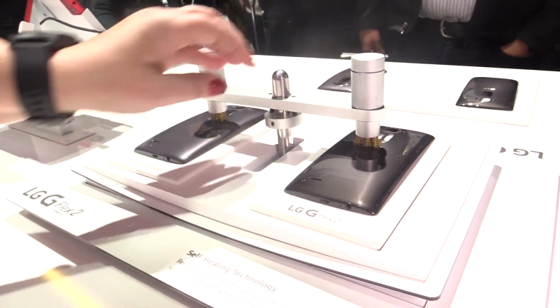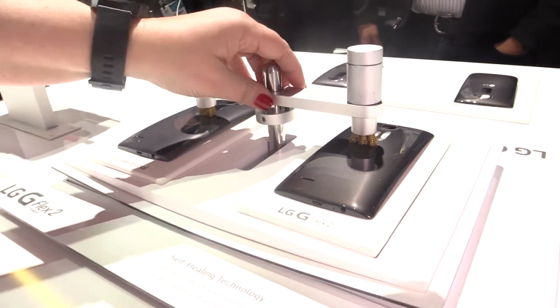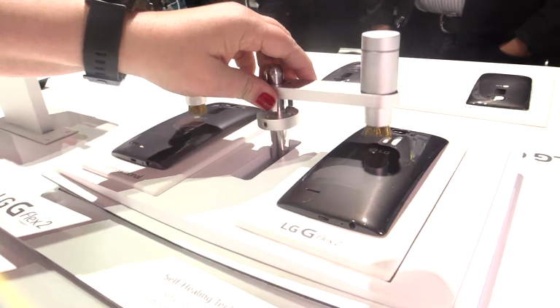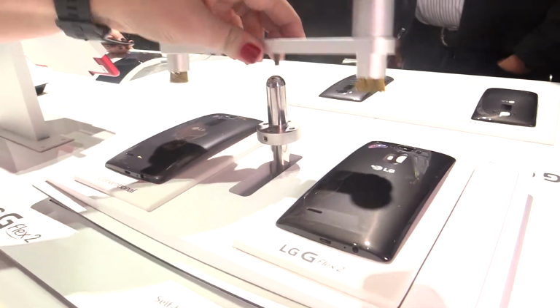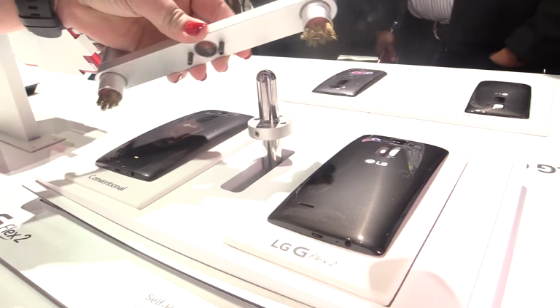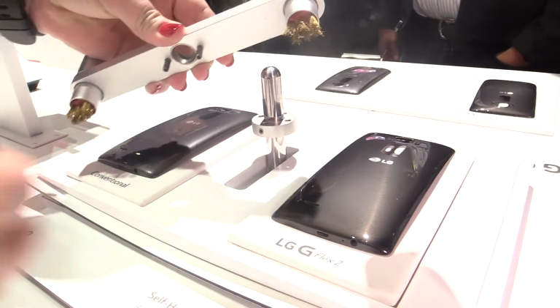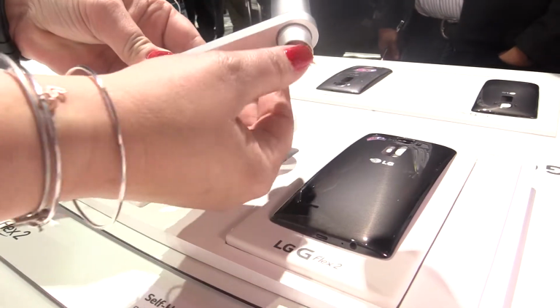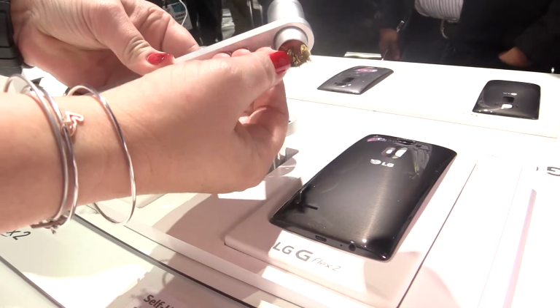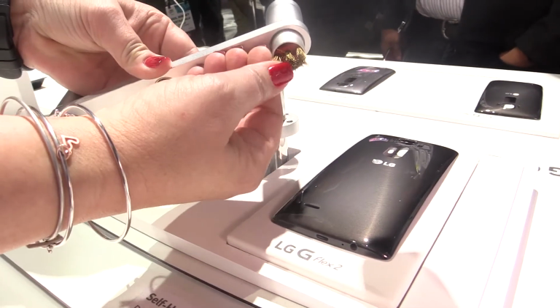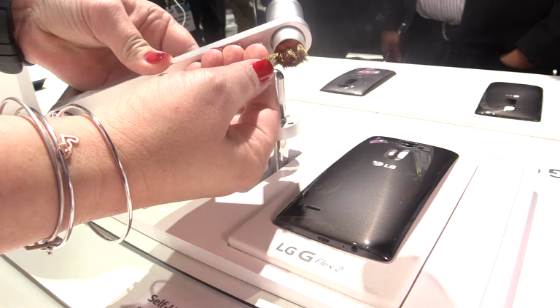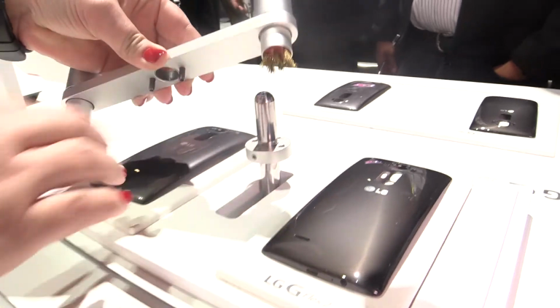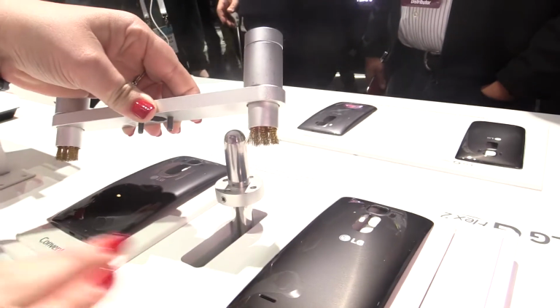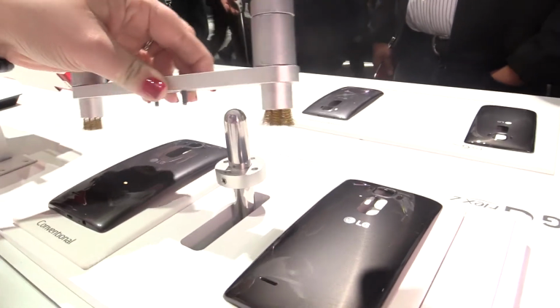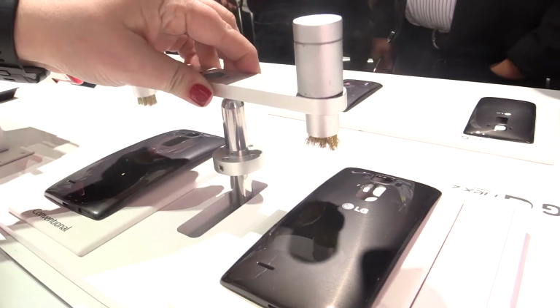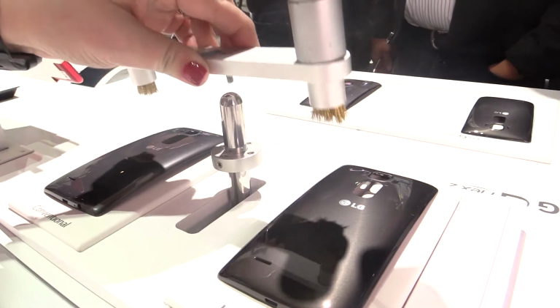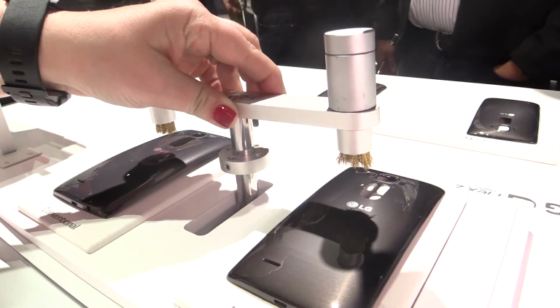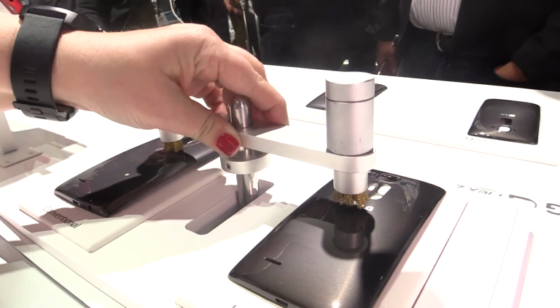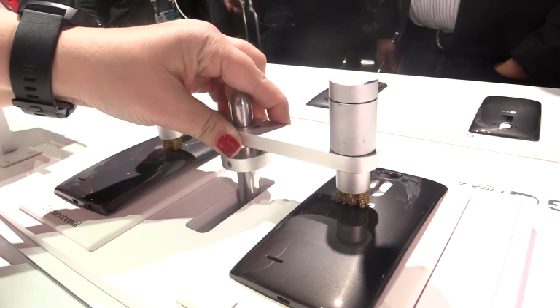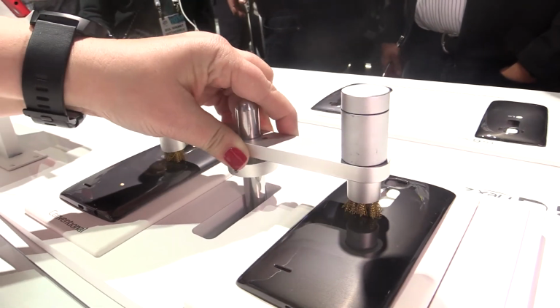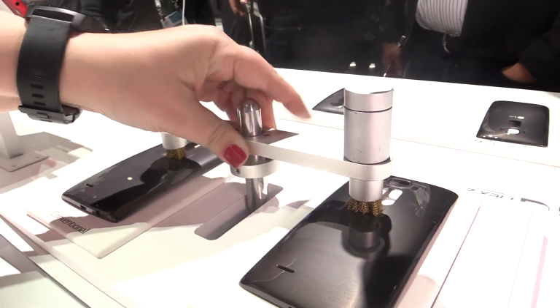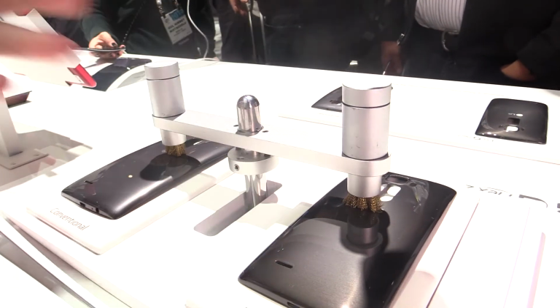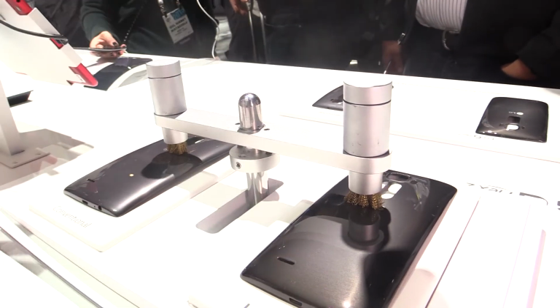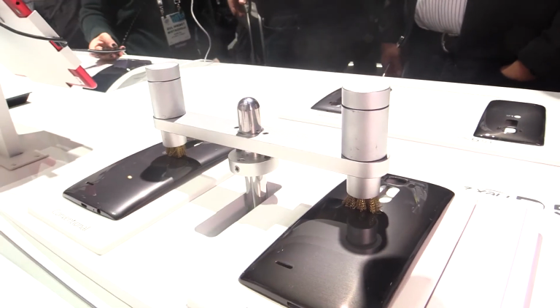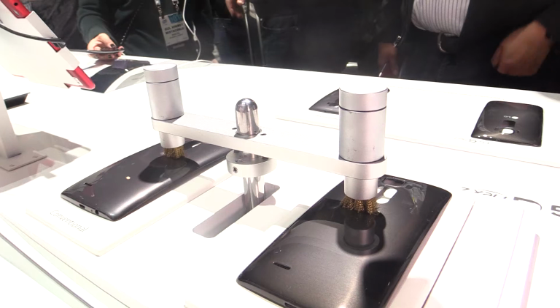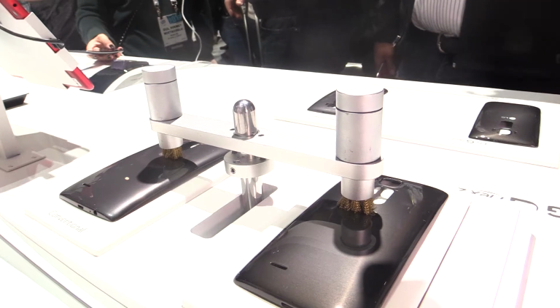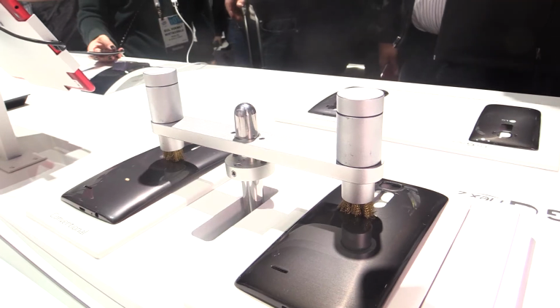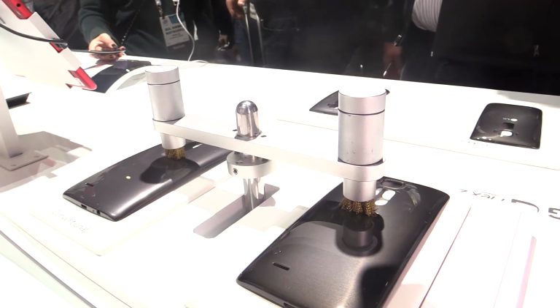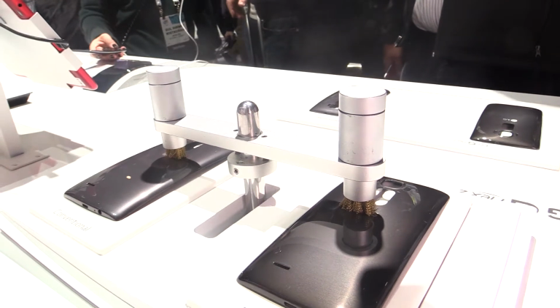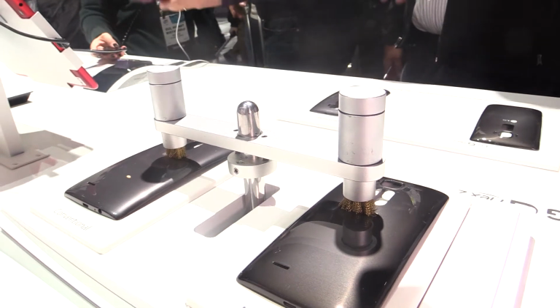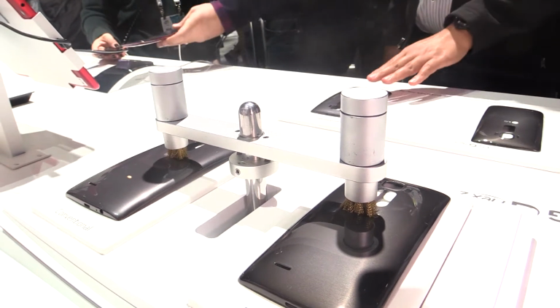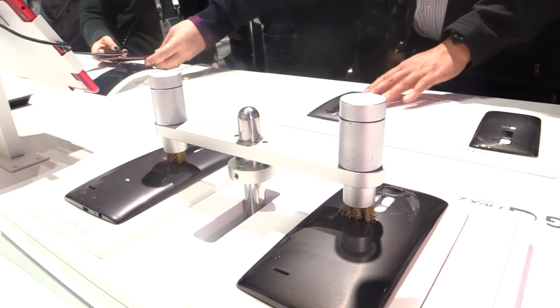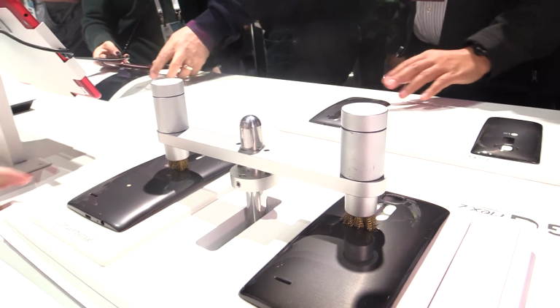This demonstration uses wire brass brushes that are going to scrape across the back of both of these devices to represent everyday standard wear and tear — simple scratches from a purse, a pocket, change, or keys.